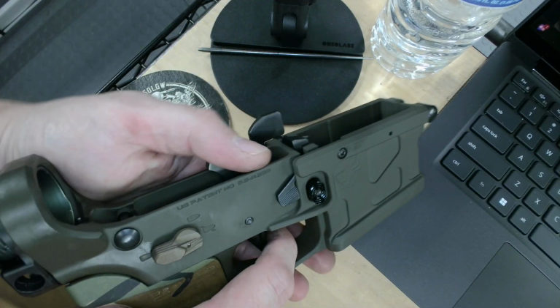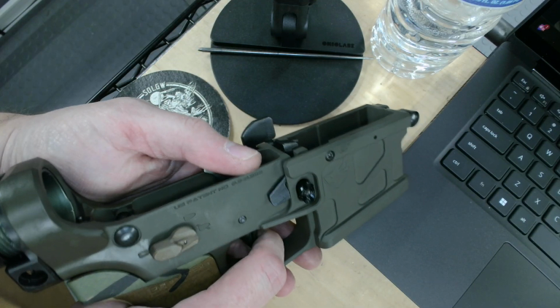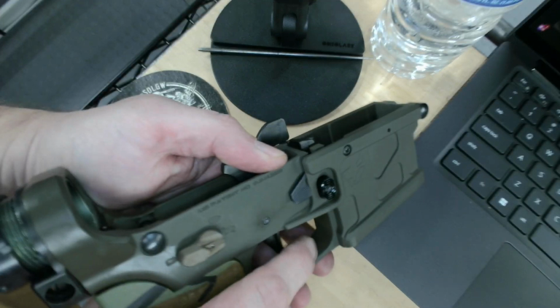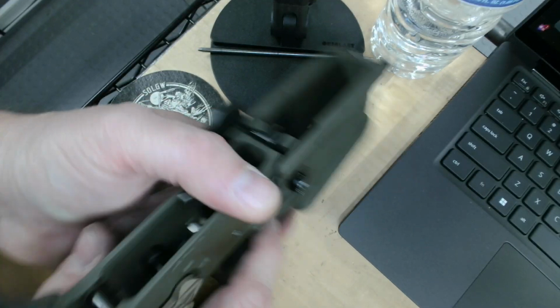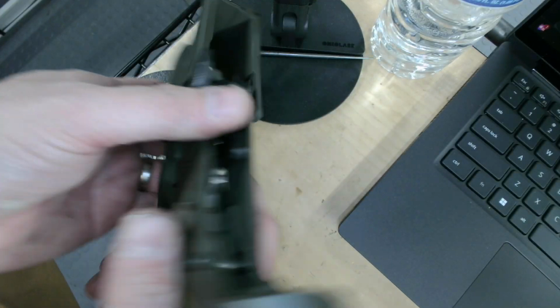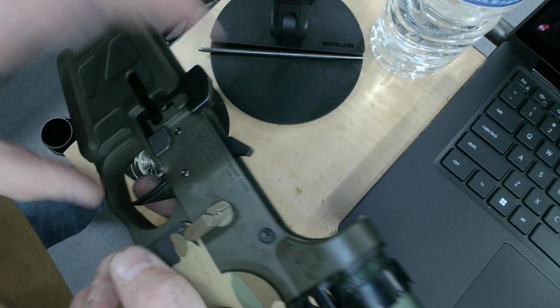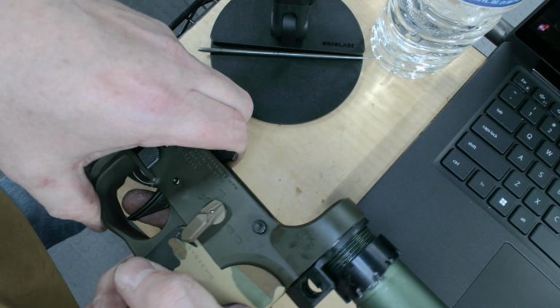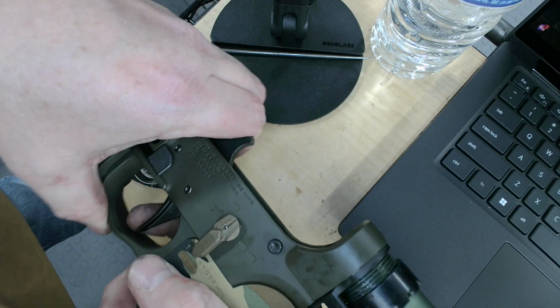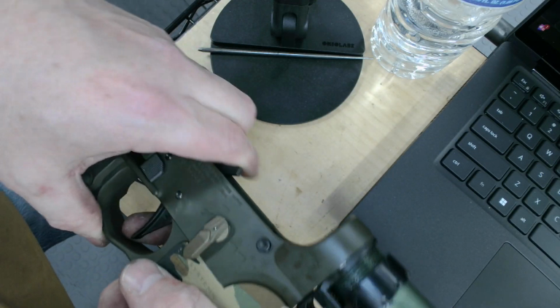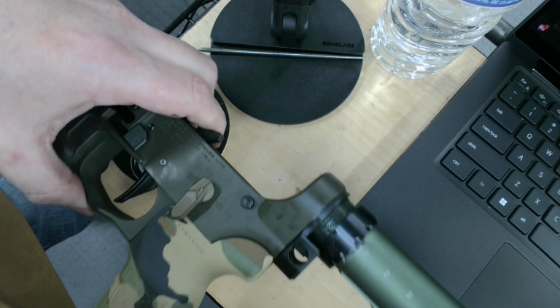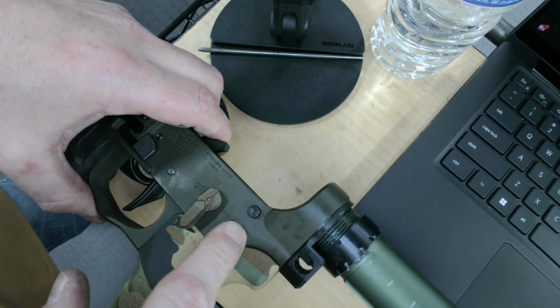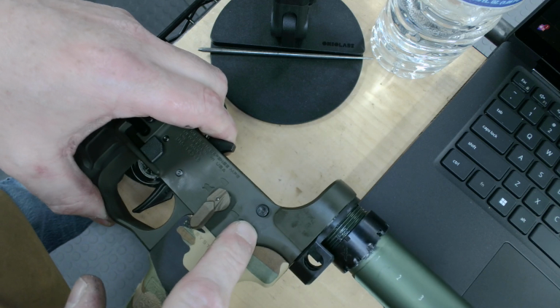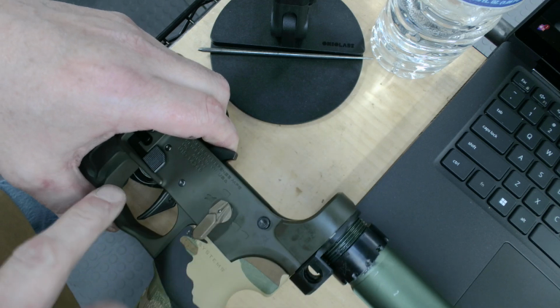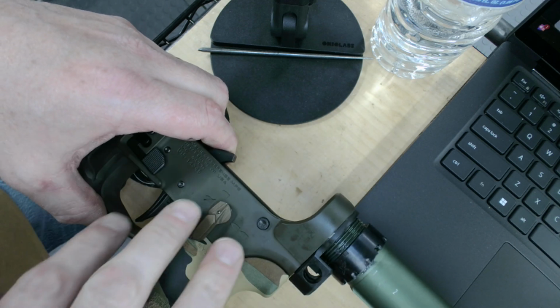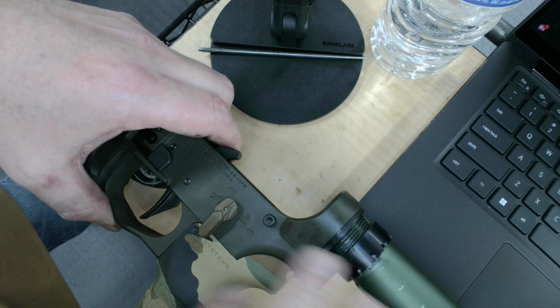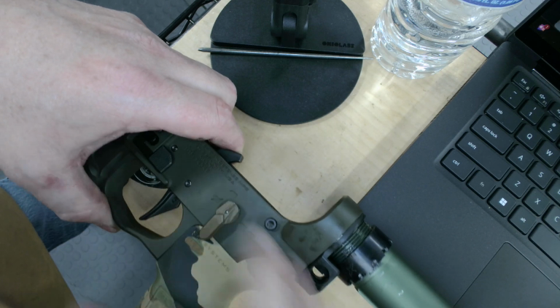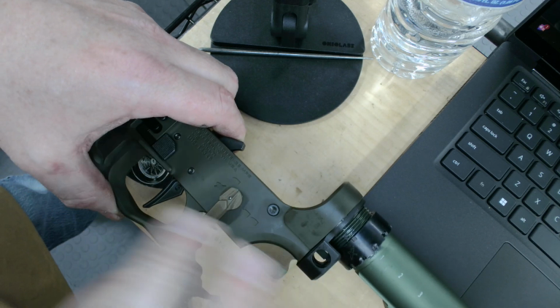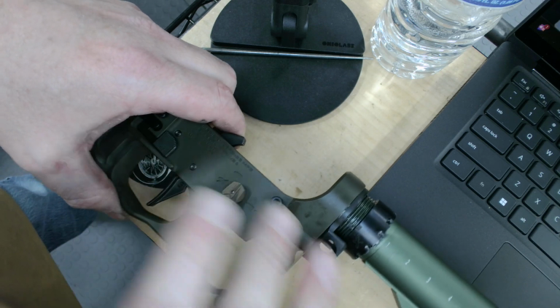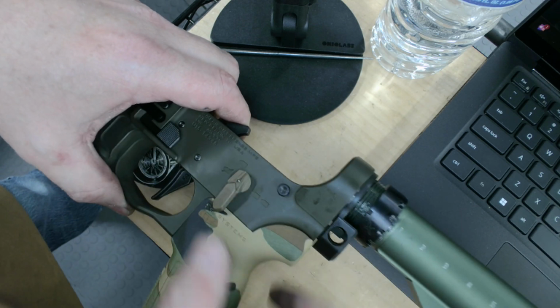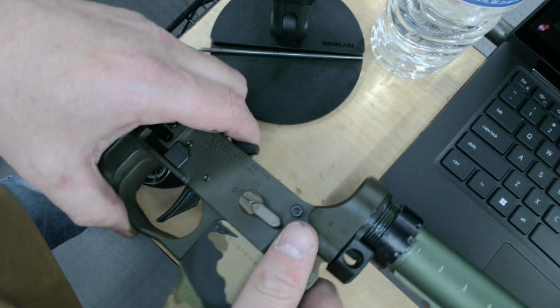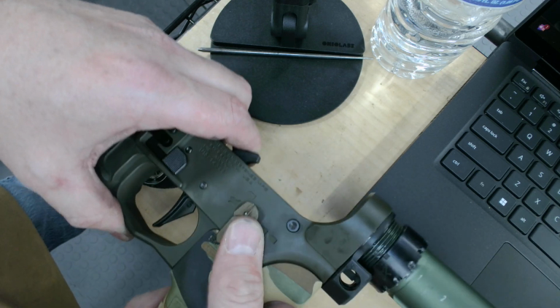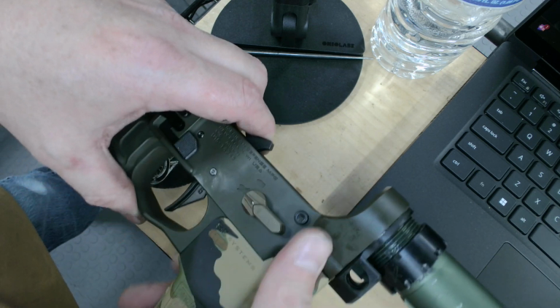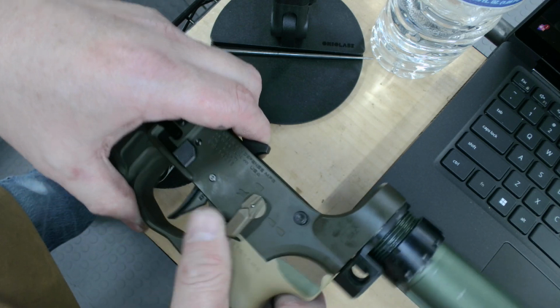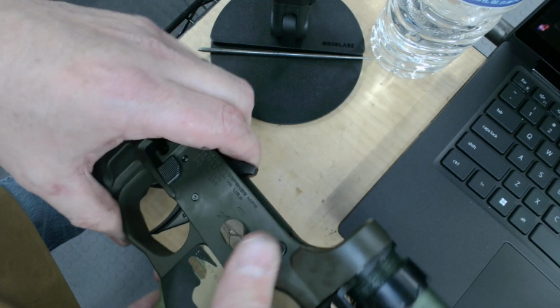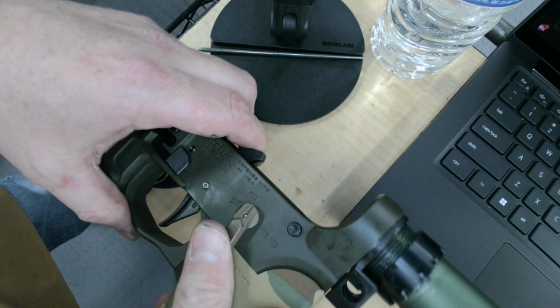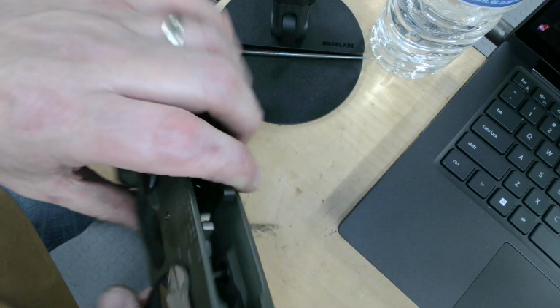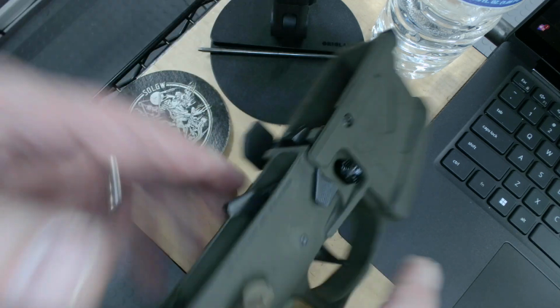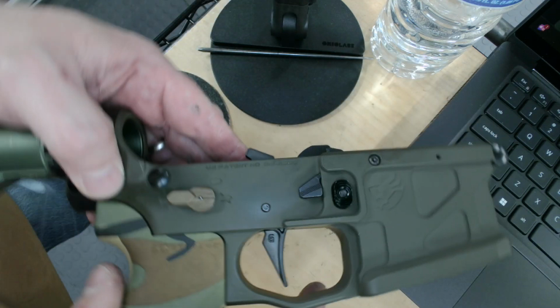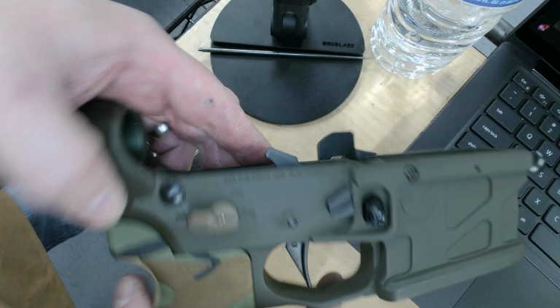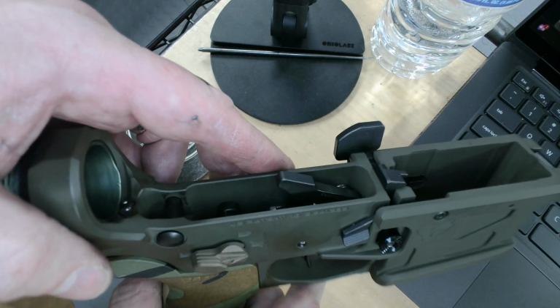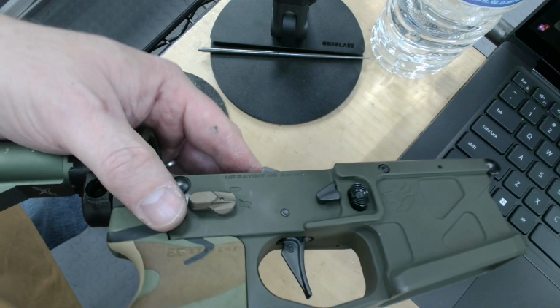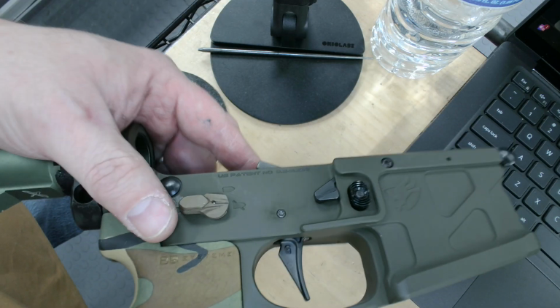It's just something to be aware of. It doesn't mean it's a bad selector, bad safety. Just be aware that some lowers with some fire control groups, some pistol grips, some detents with some selectors can do this. Hope you found this video educational. Thanks for watching.